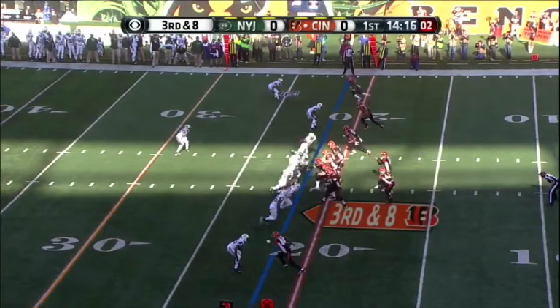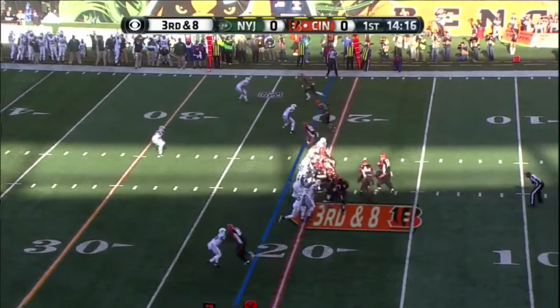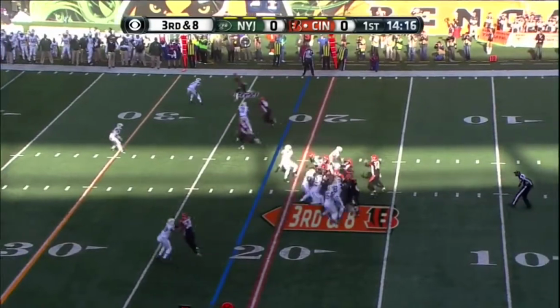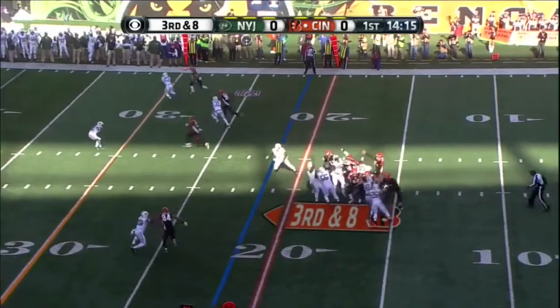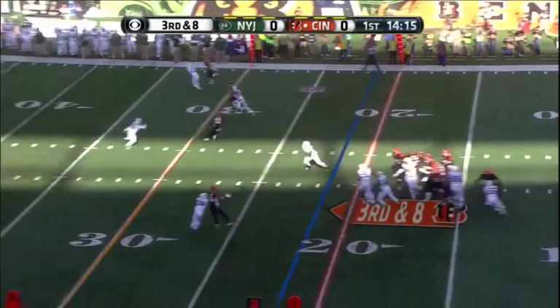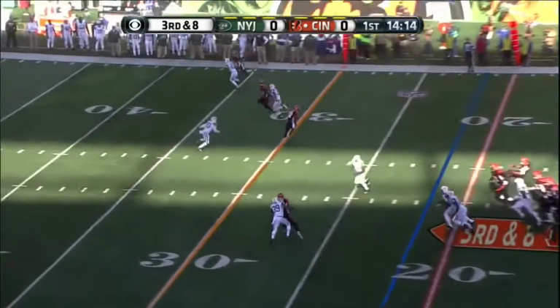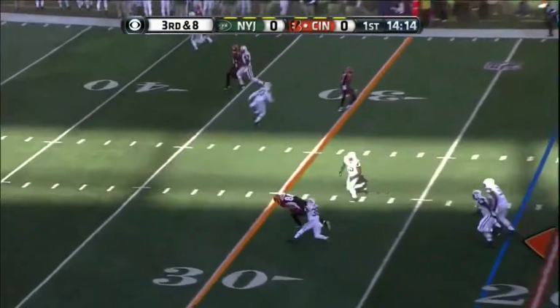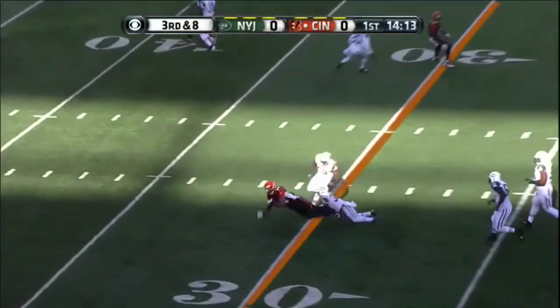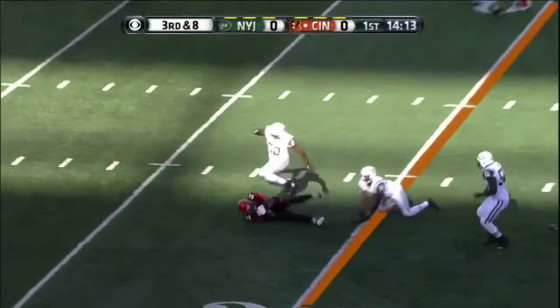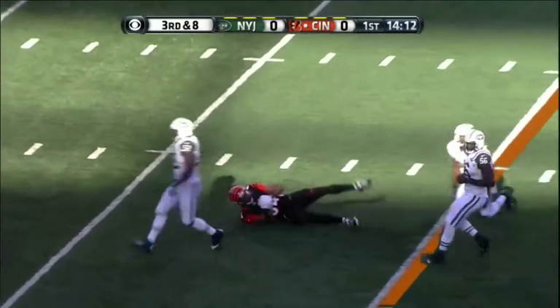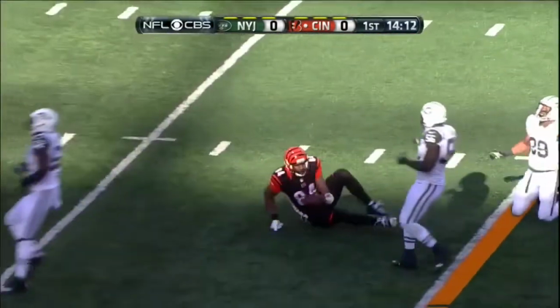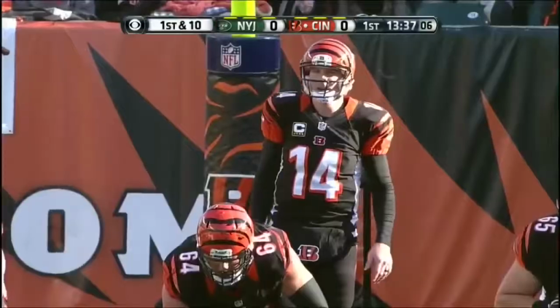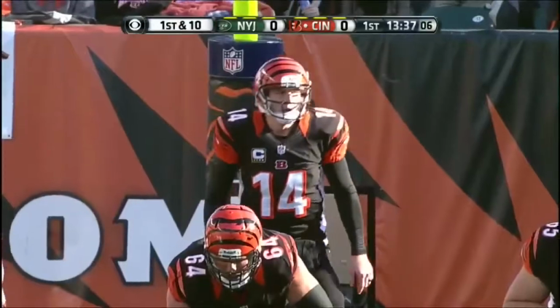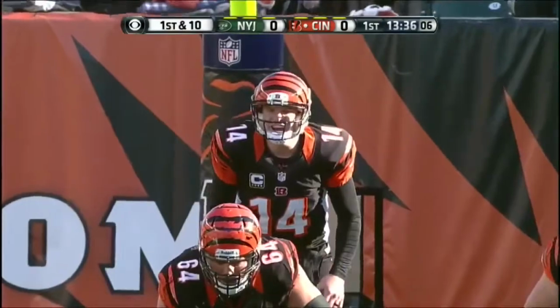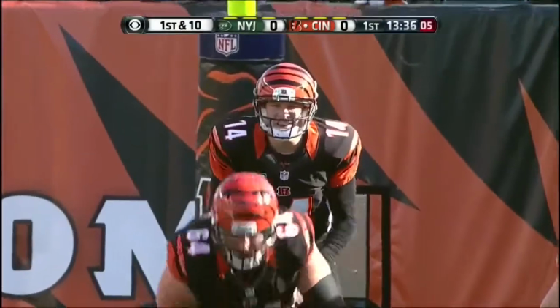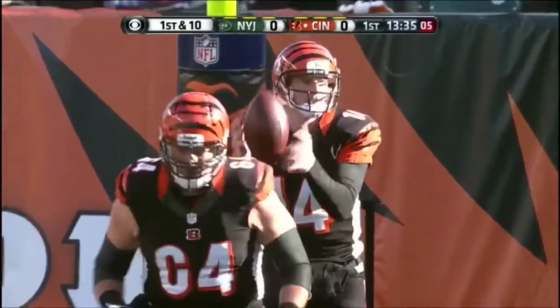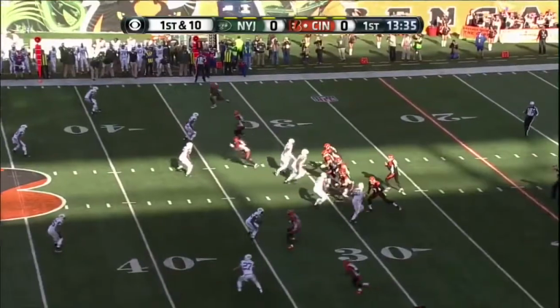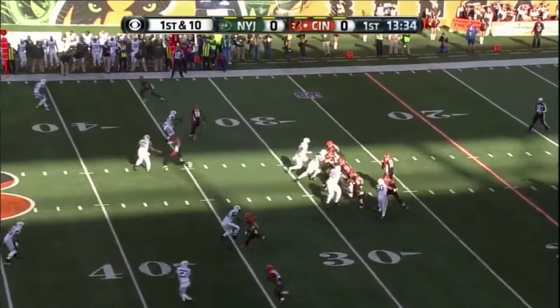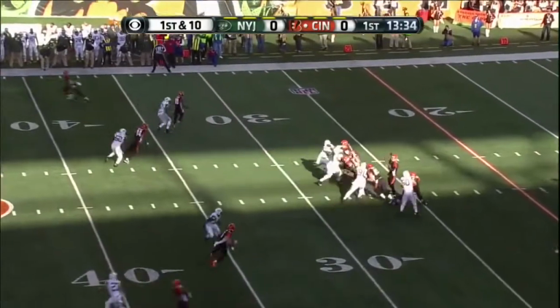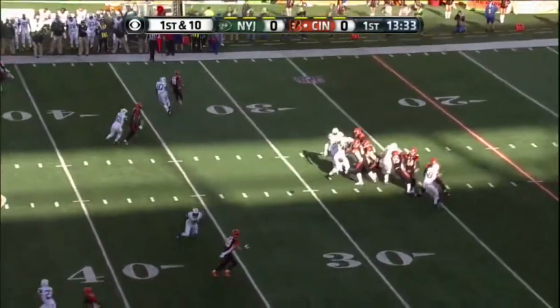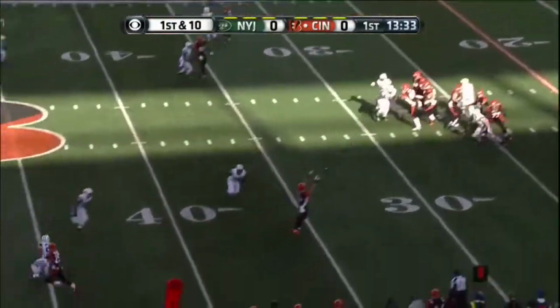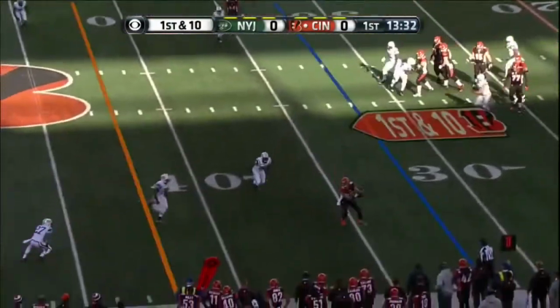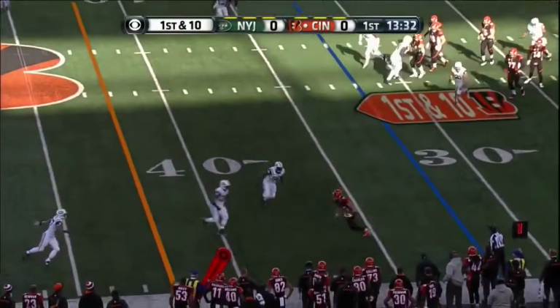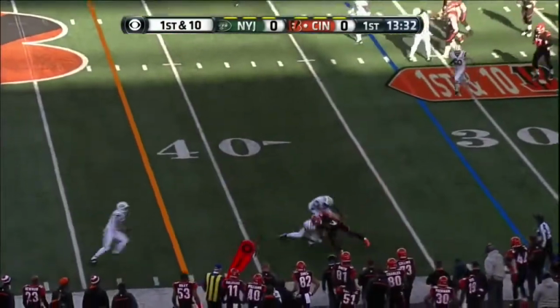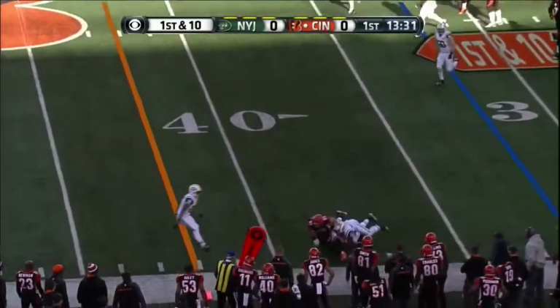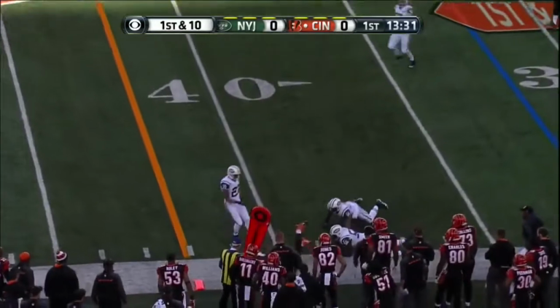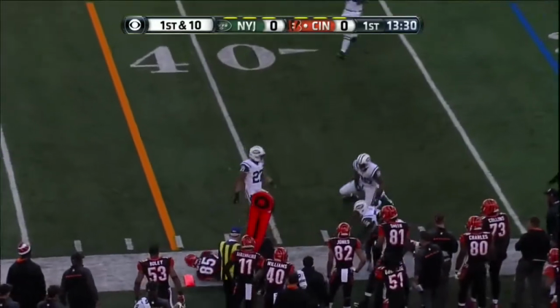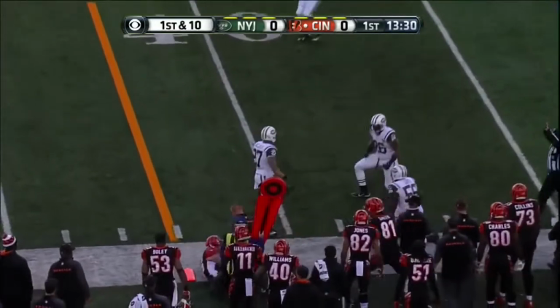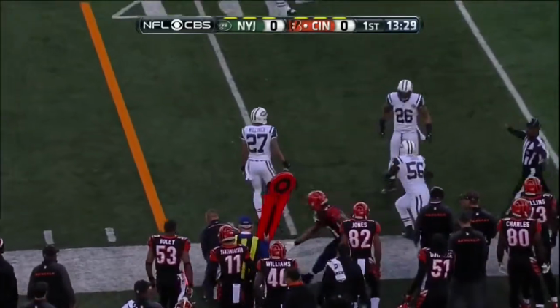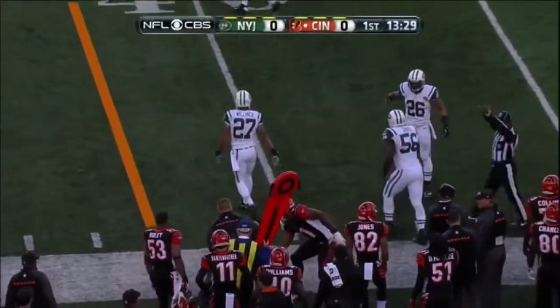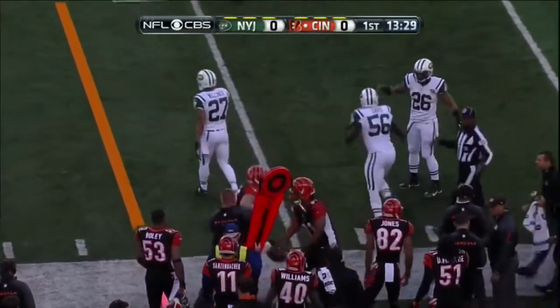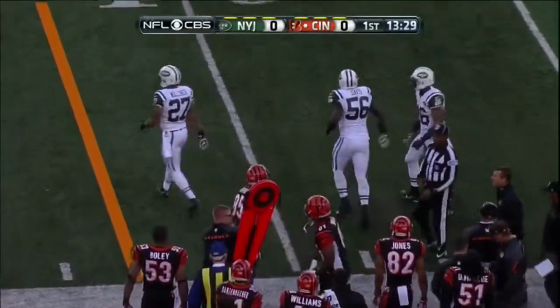Five defensive backs on third down and eight, and they go inside, caught by Crescent, down and ten. Underneath they go — this is the rookie out of Notre Dame, Eifert — and he was hit by Demario Davis.